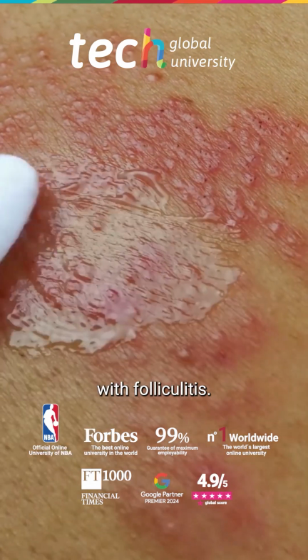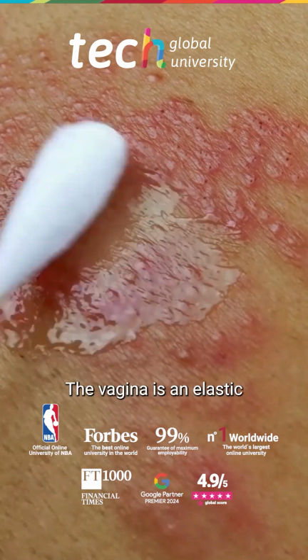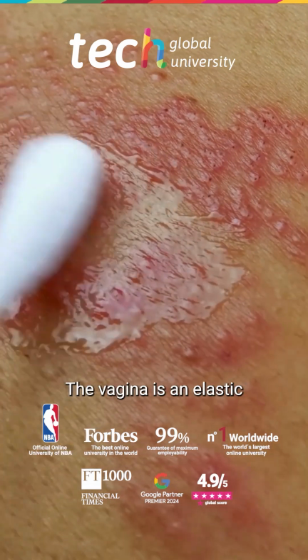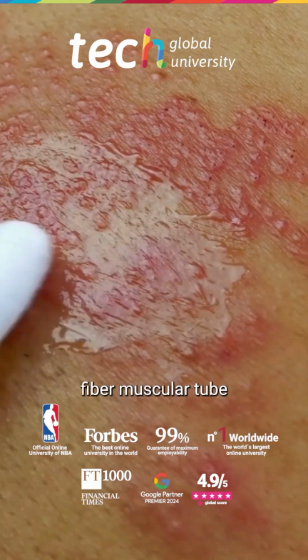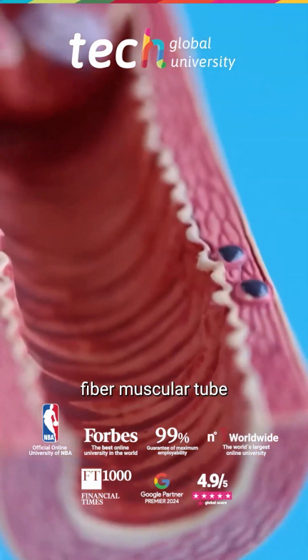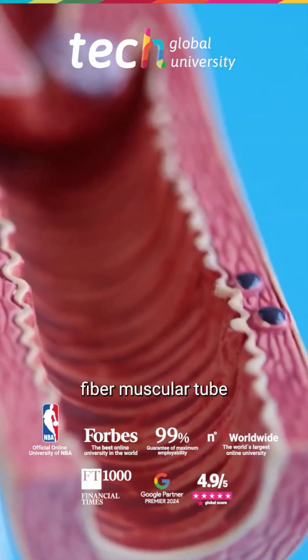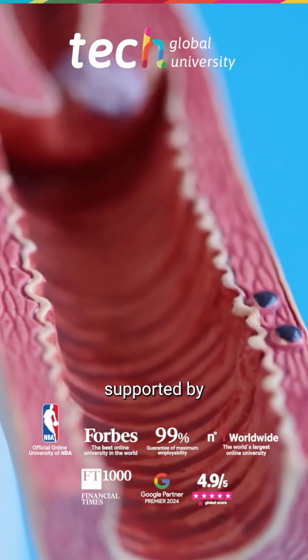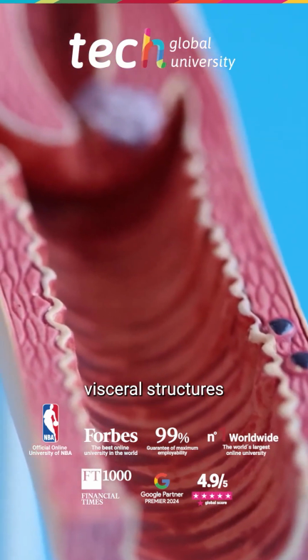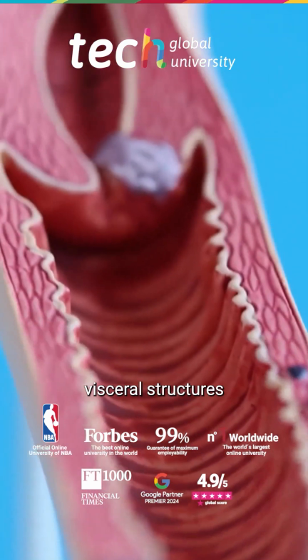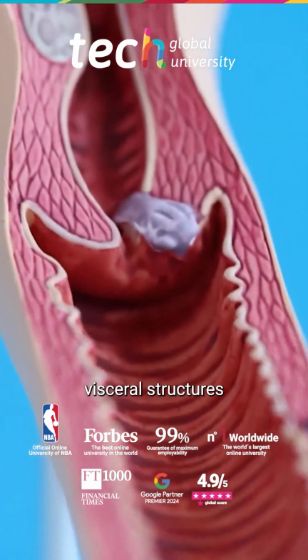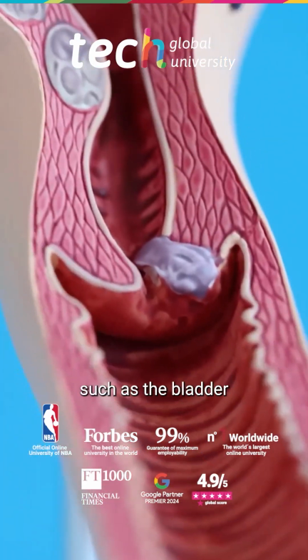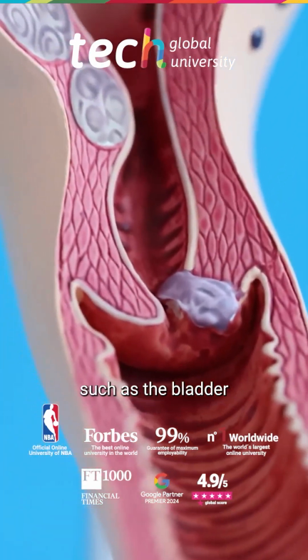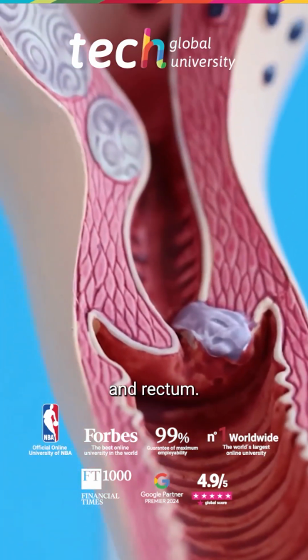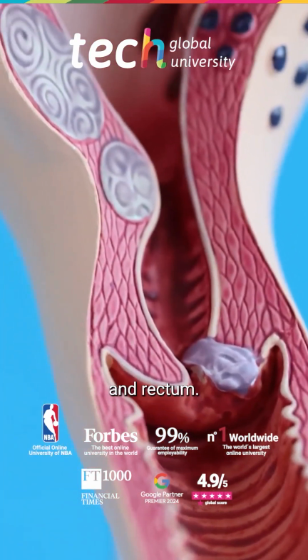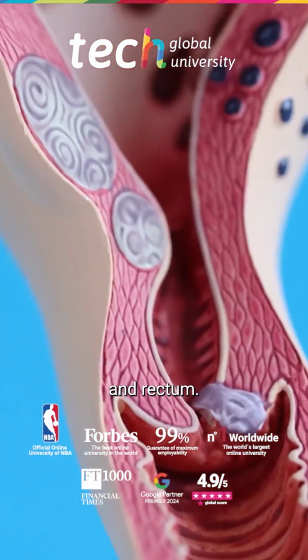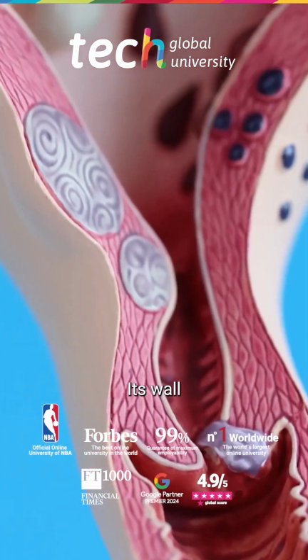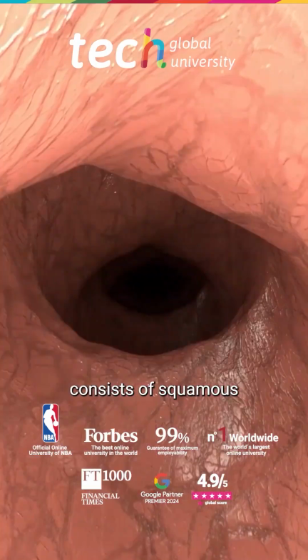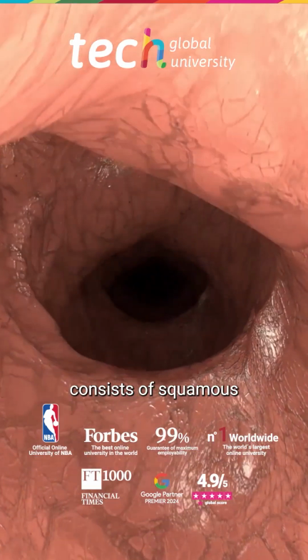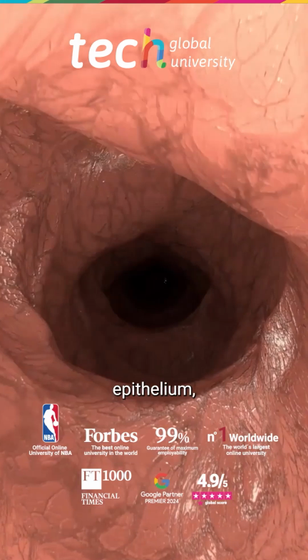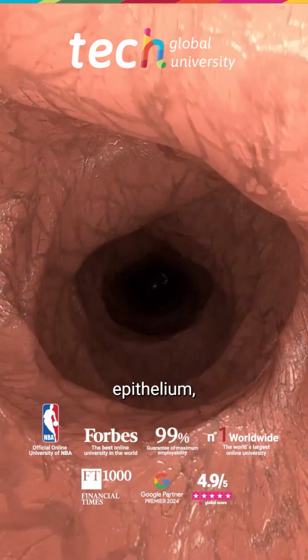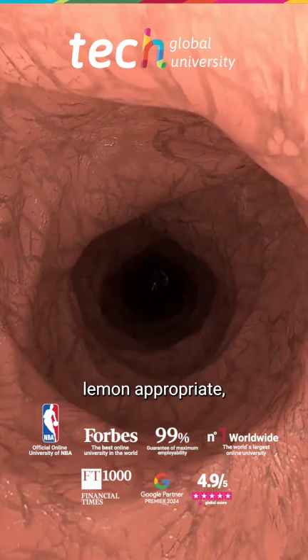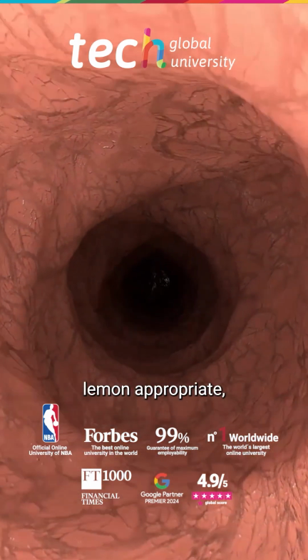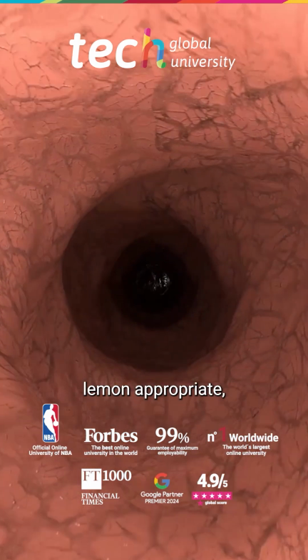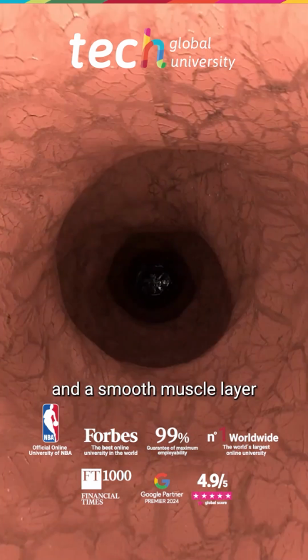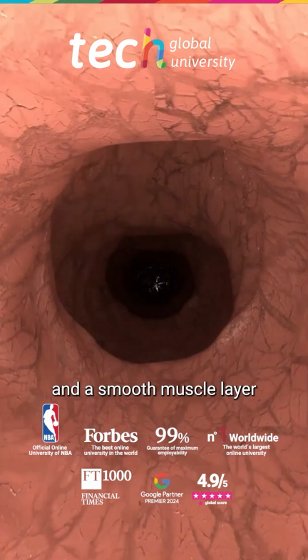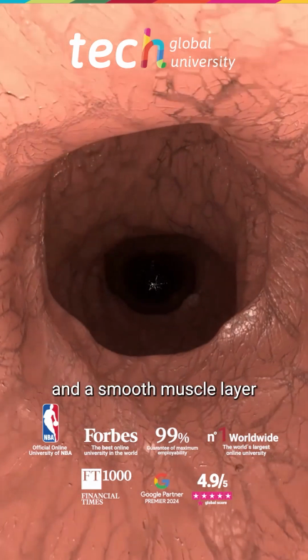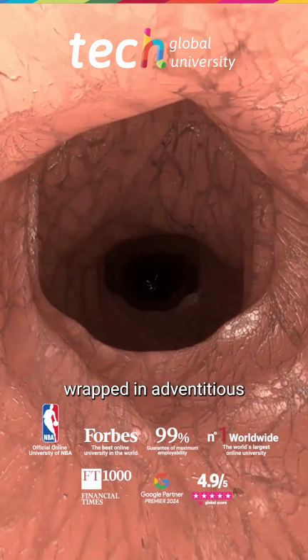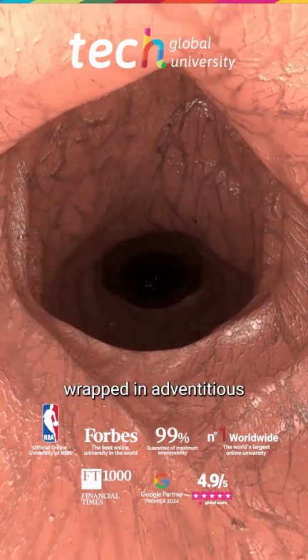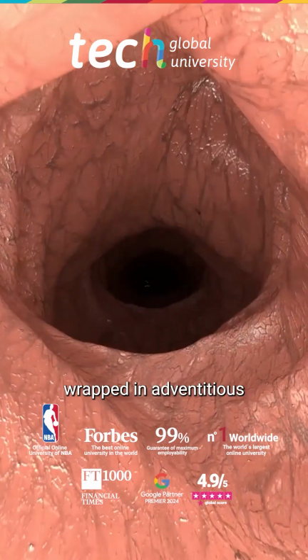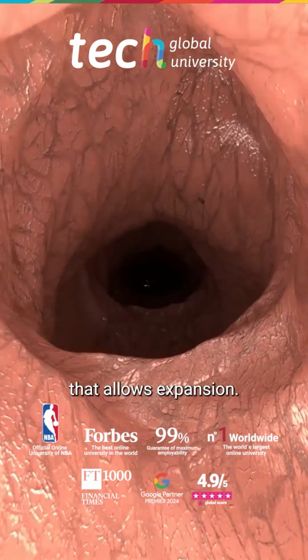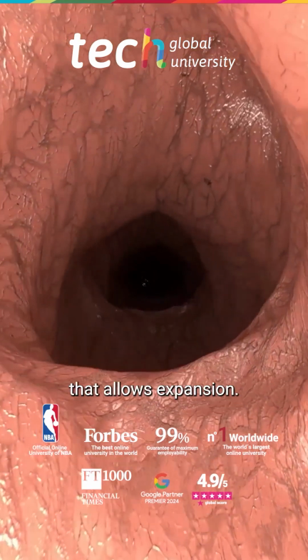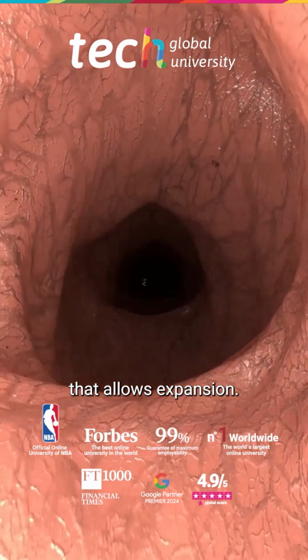The vagina is an elastic fibromuscular tube supported by visceral structures such as the bladder and rectum. Its wall consists of squamous epithelium, lamina propria, and a smooth muscle layer wrapped in adventicia that allows expansion.